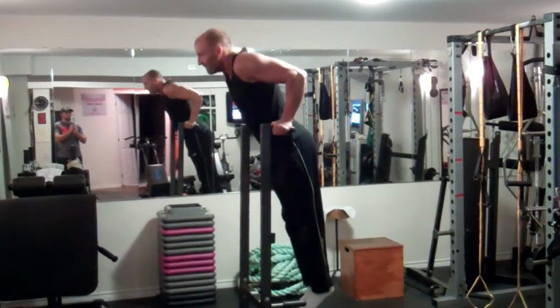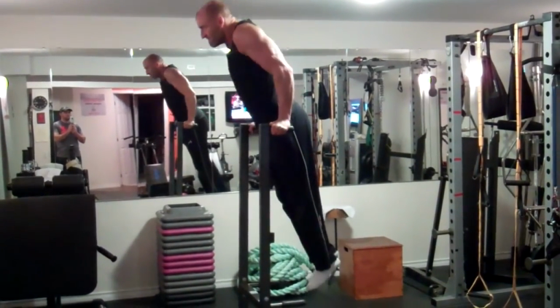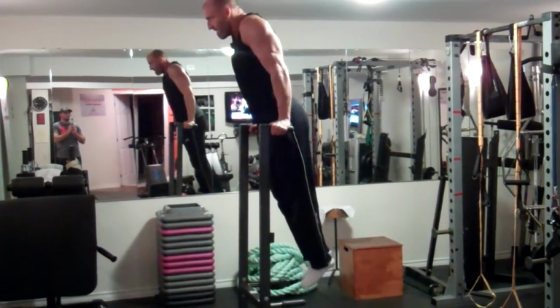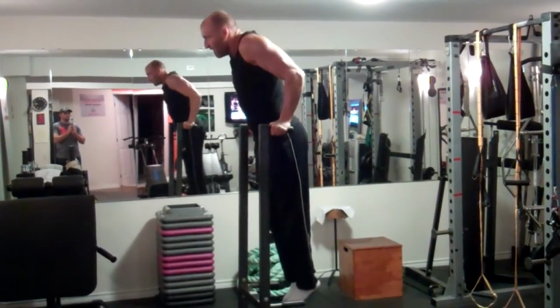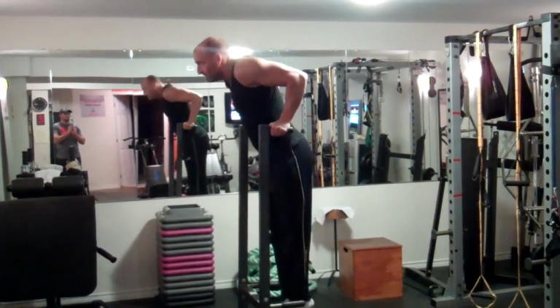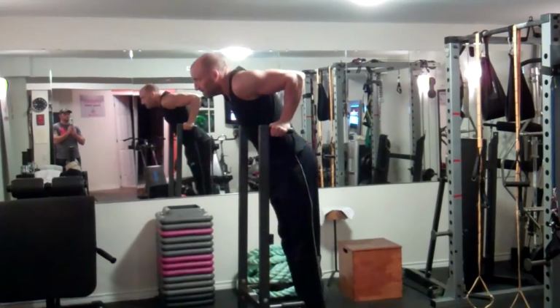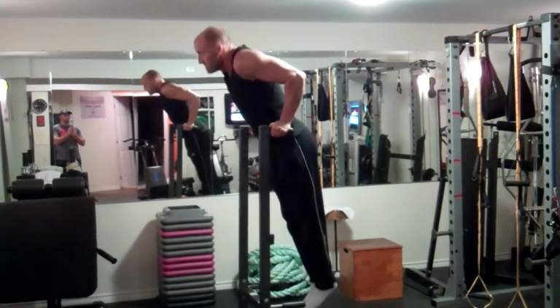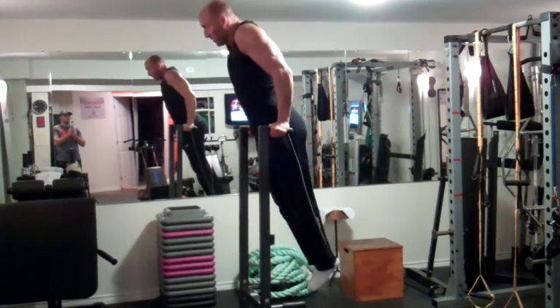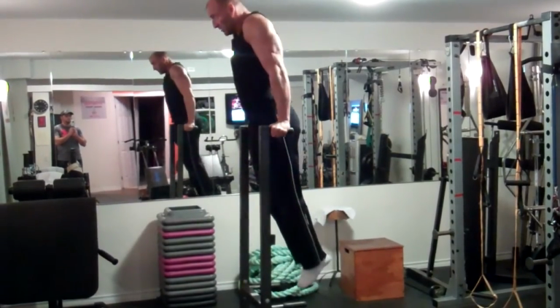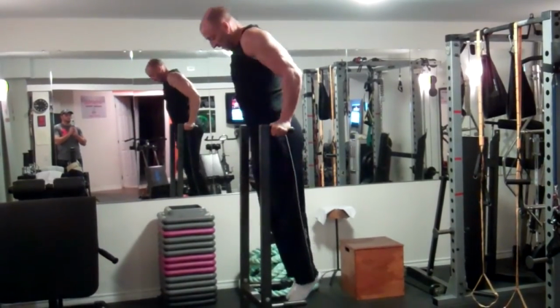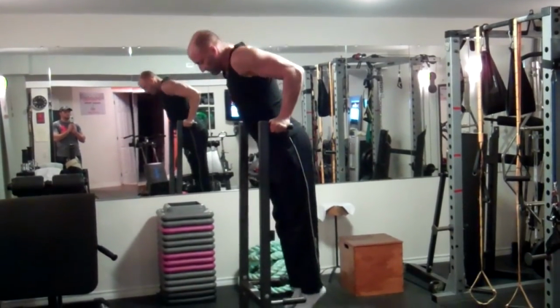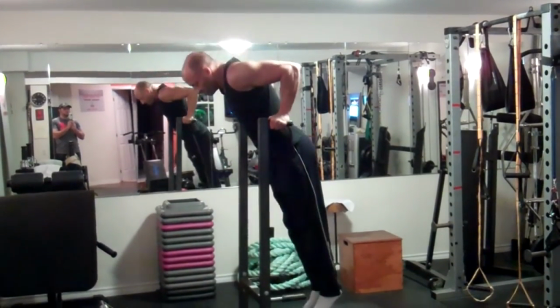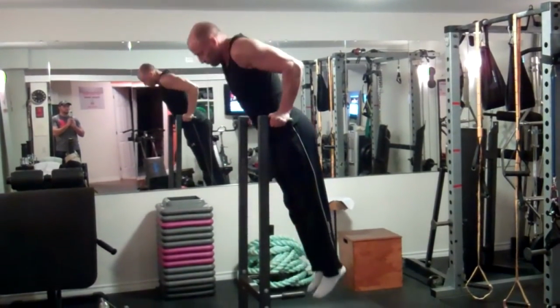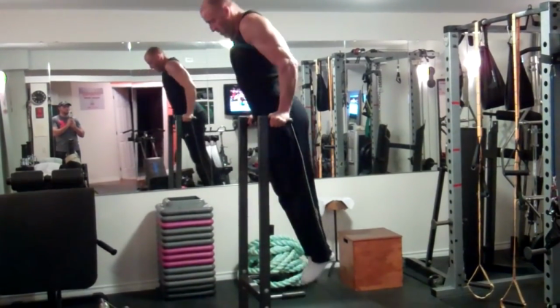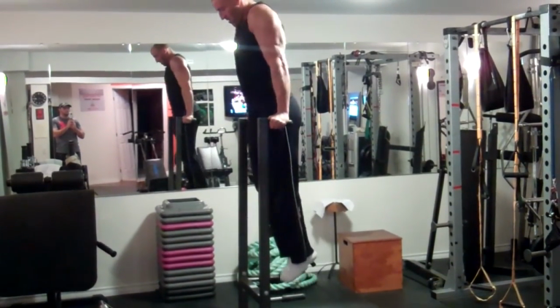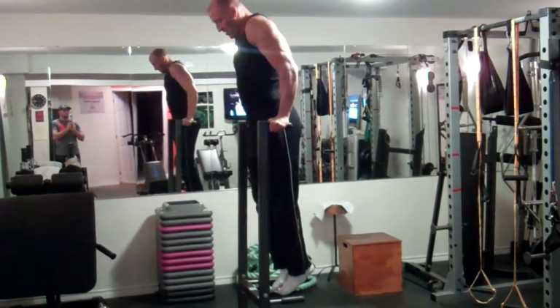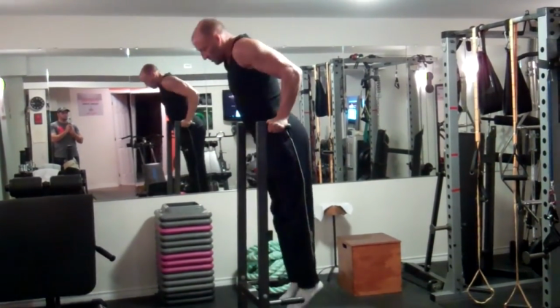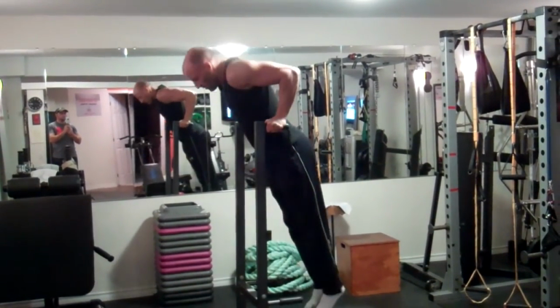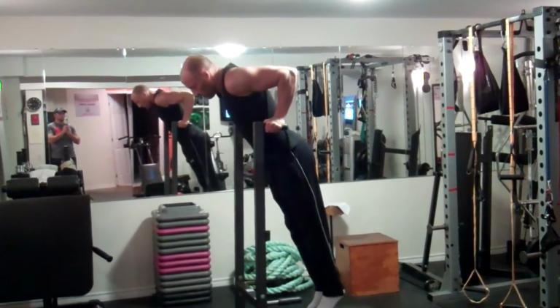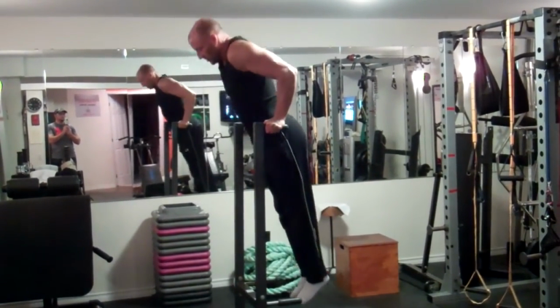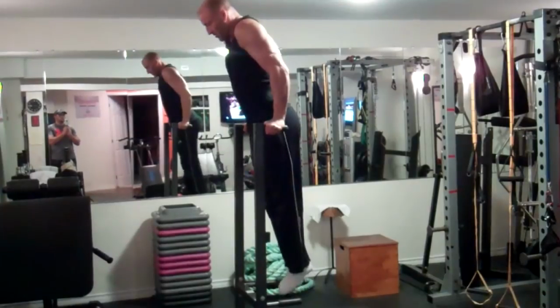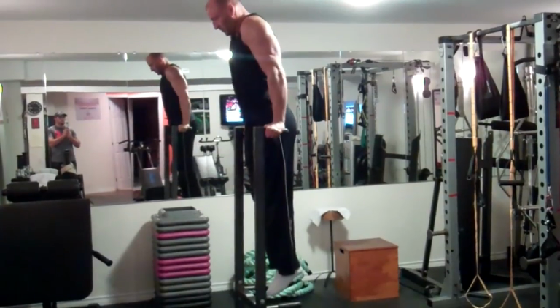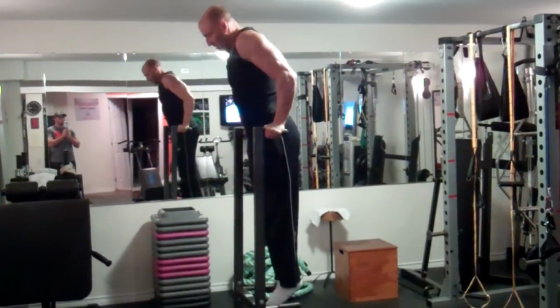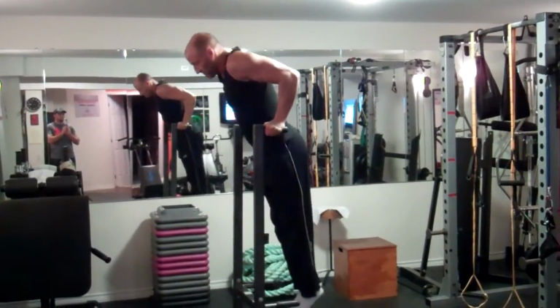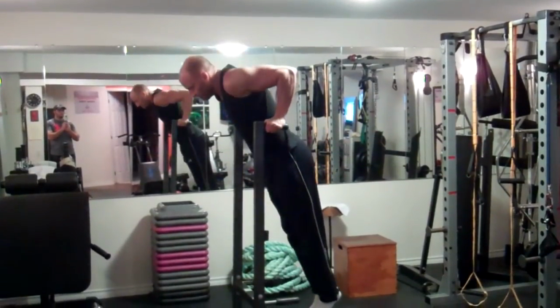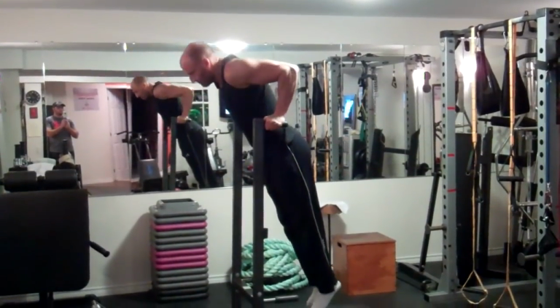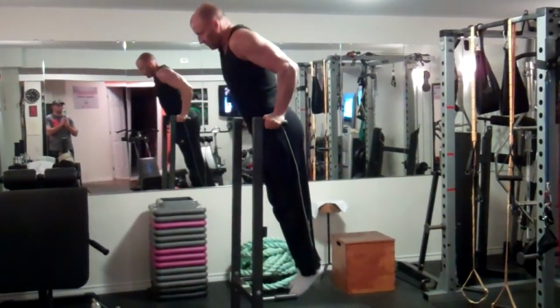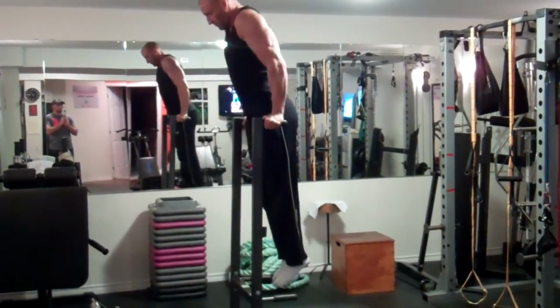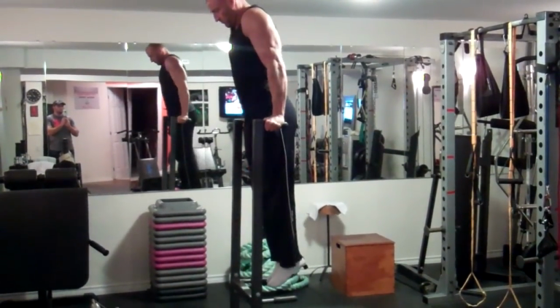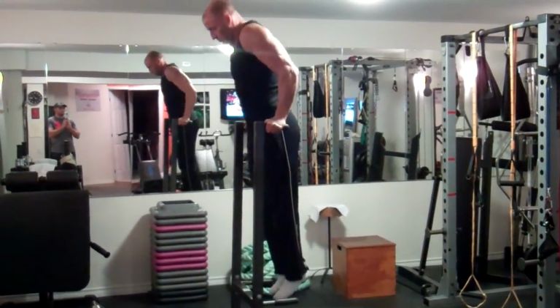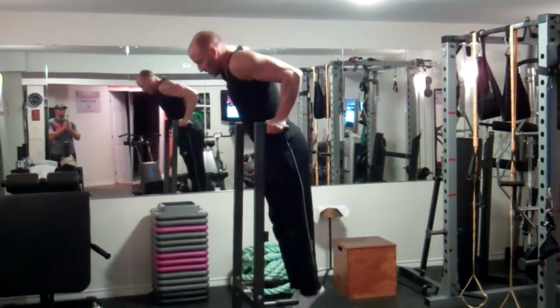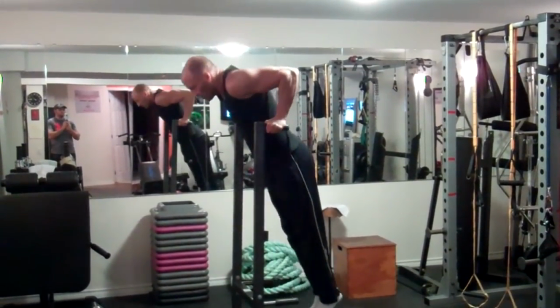Here's another example where I'm performing bodyweight dips to complete fatigue, and then dropping immediately to push-ups, and again performing as many repetitions as possible of that exercise.